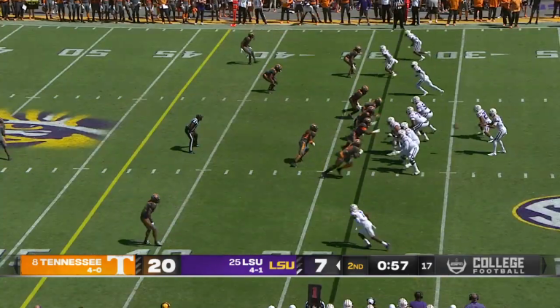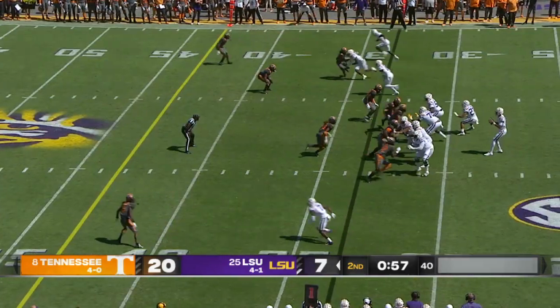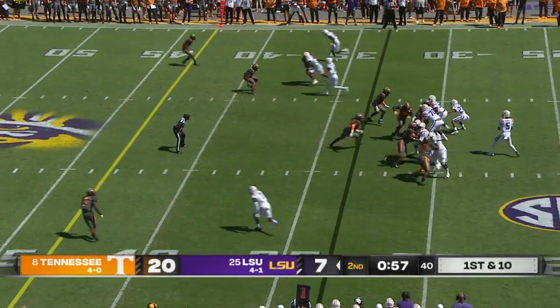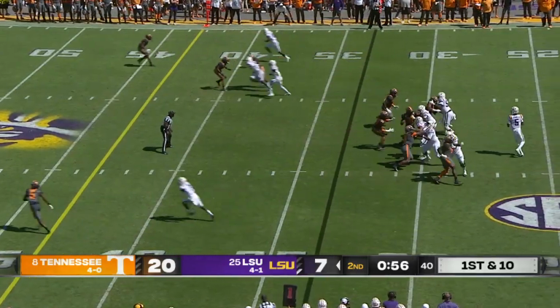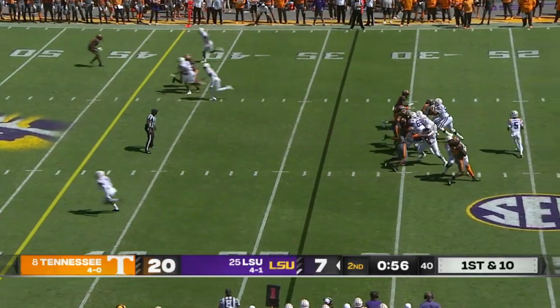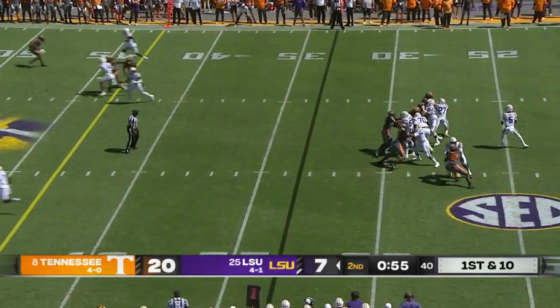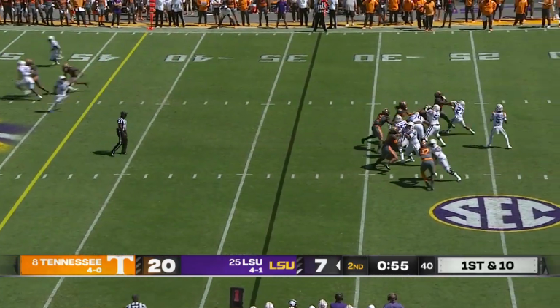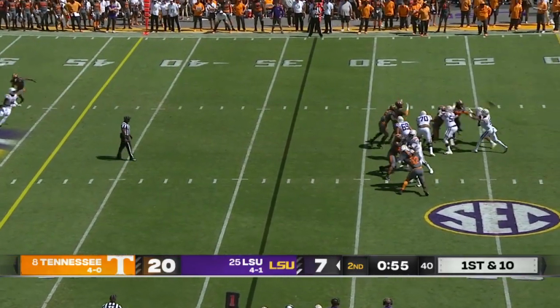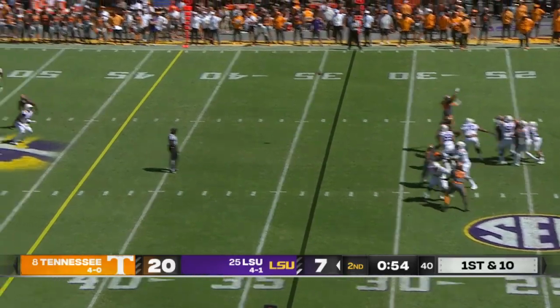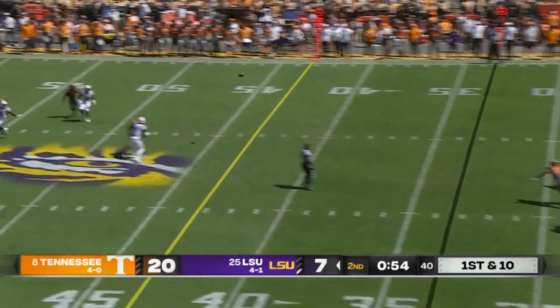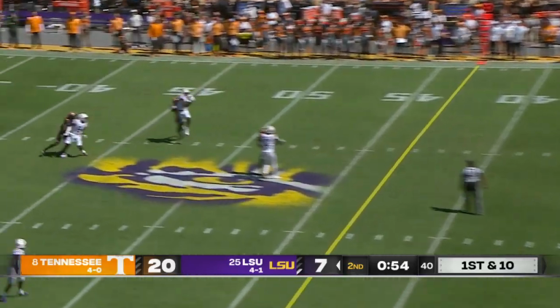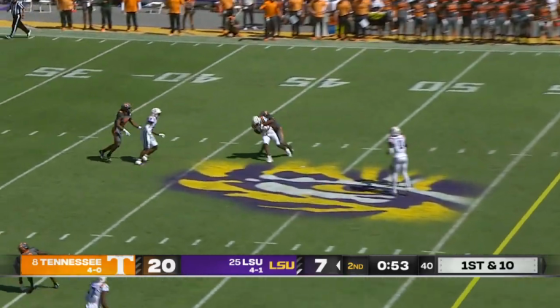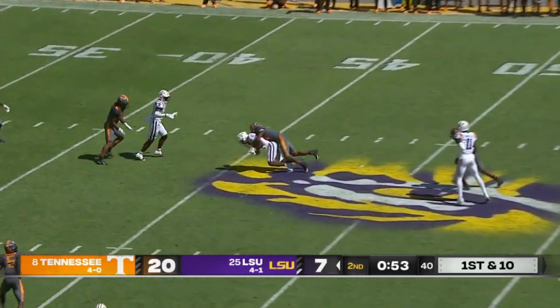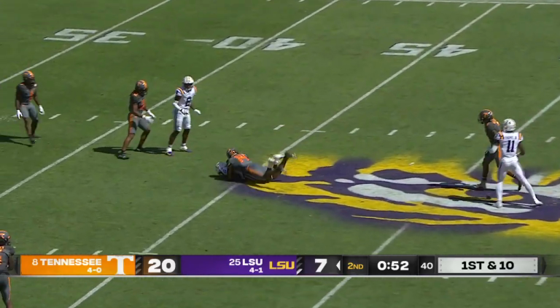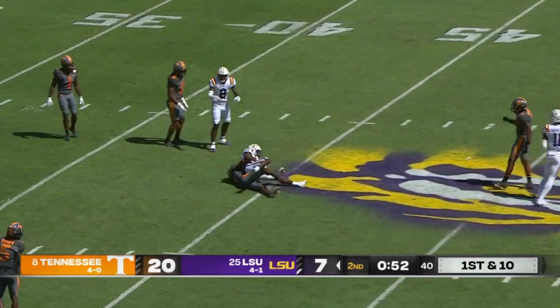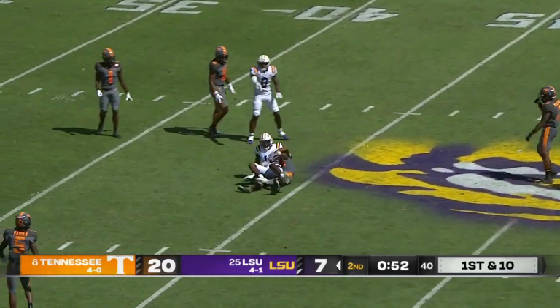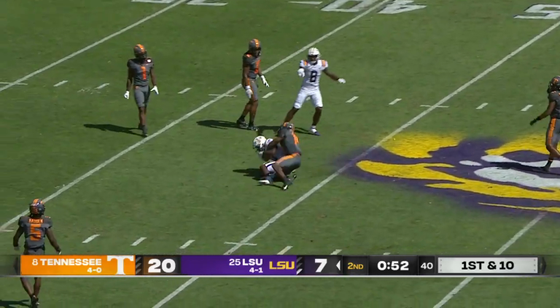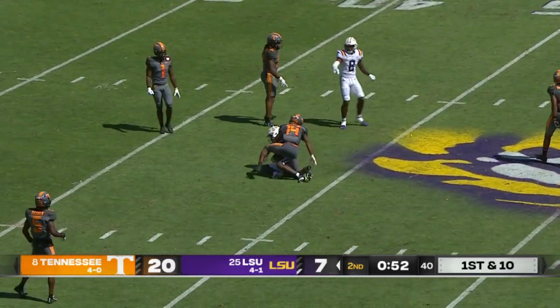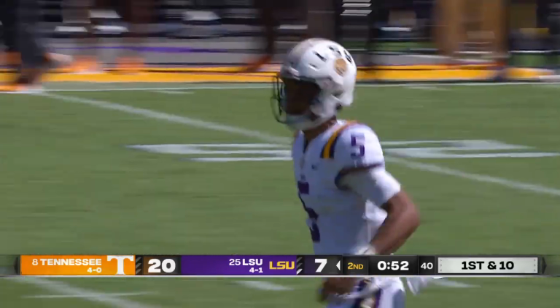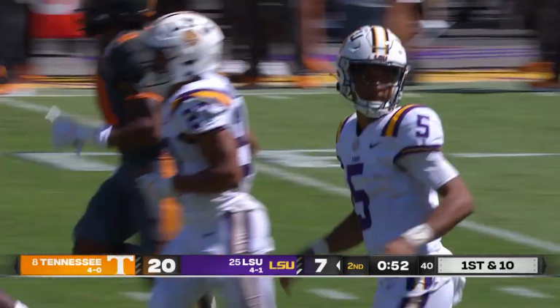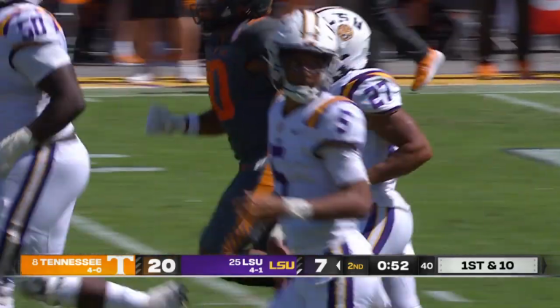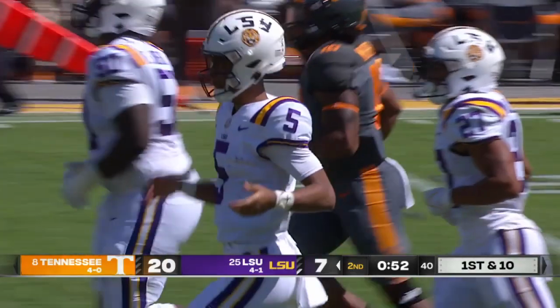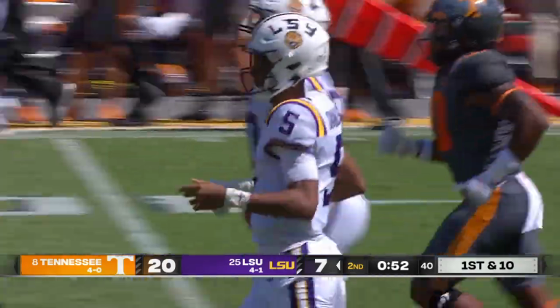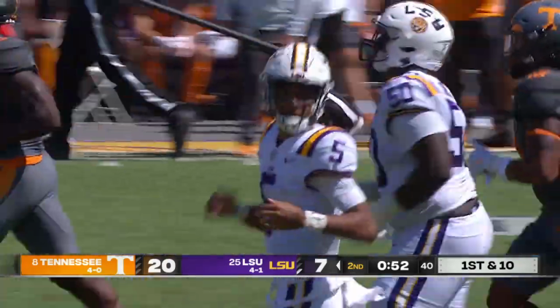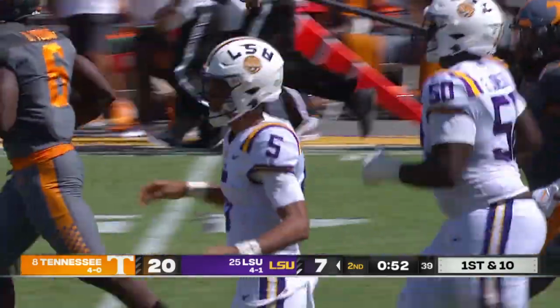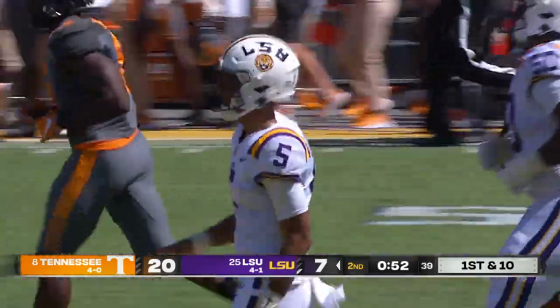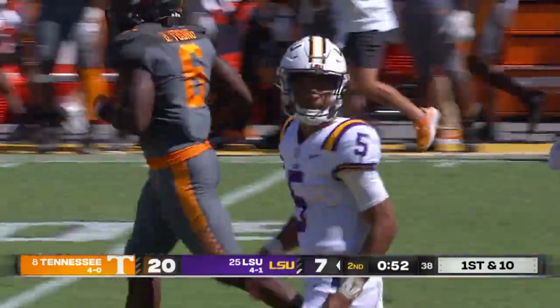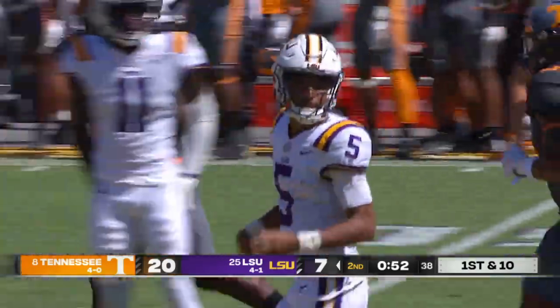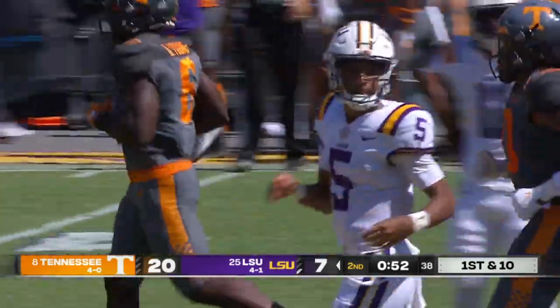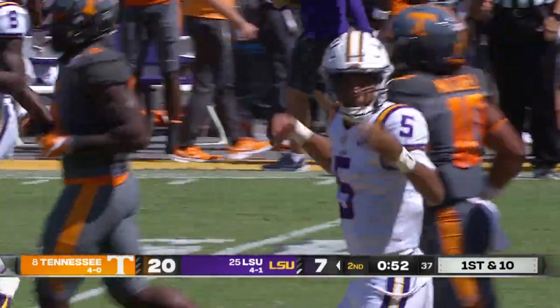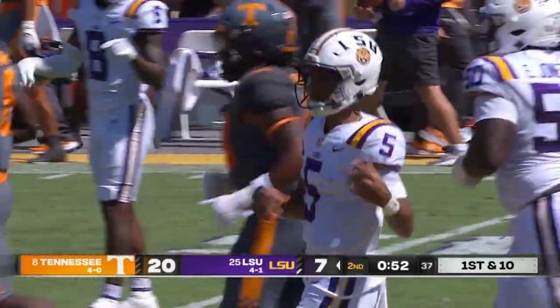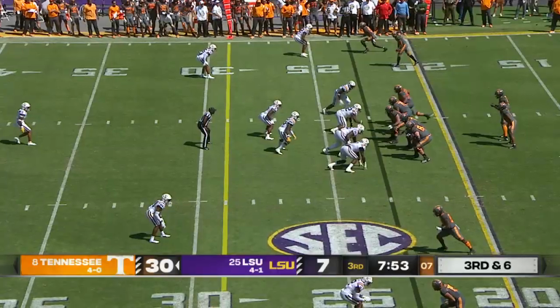First down and 10, Daniels with an empty backfield, plenty of time, slings the football, caught at midfield, down to the Tennessee 45 yard line to Ray Jenkins — as sure a hands as you'll find in college football.